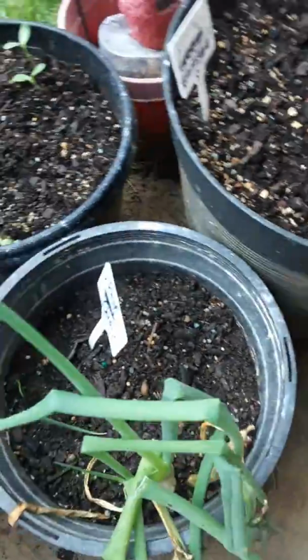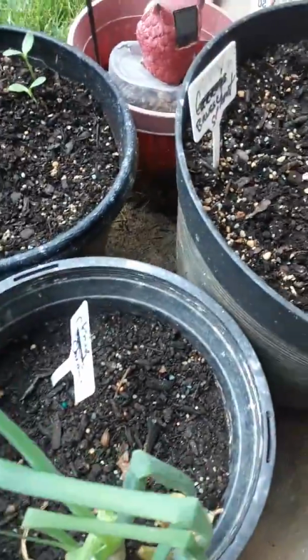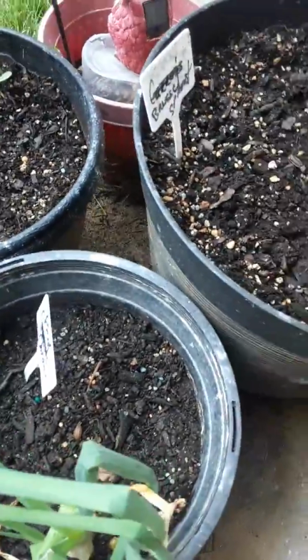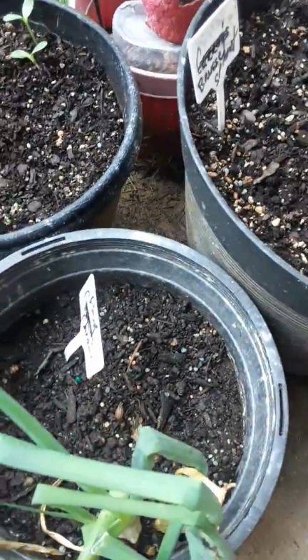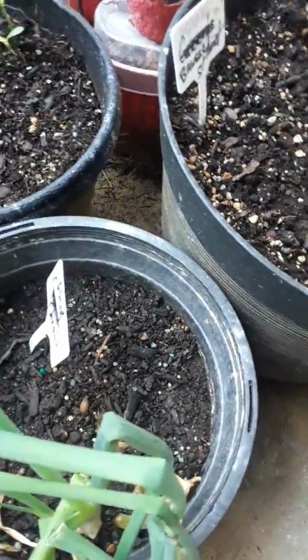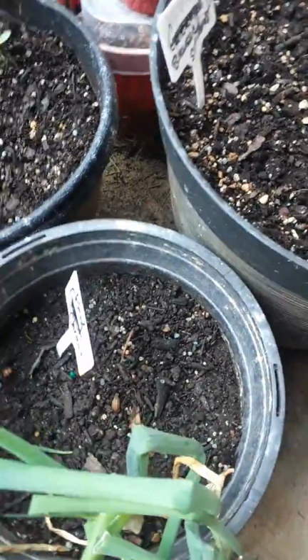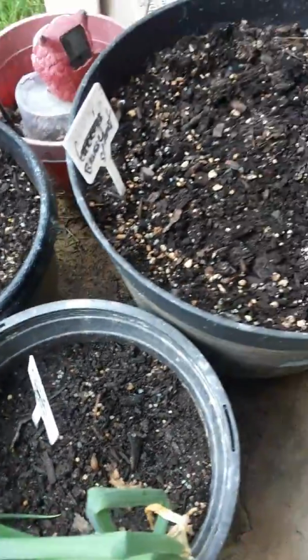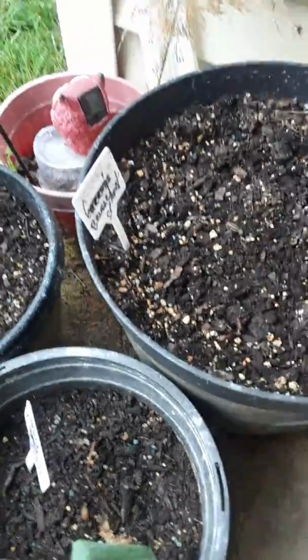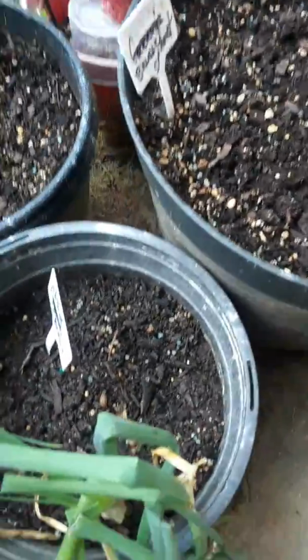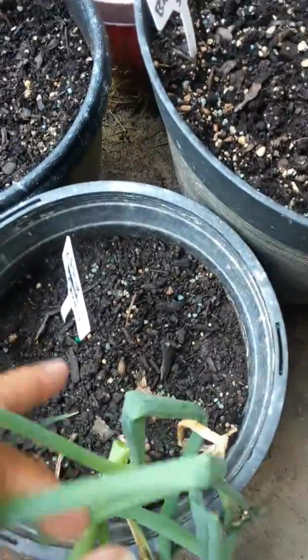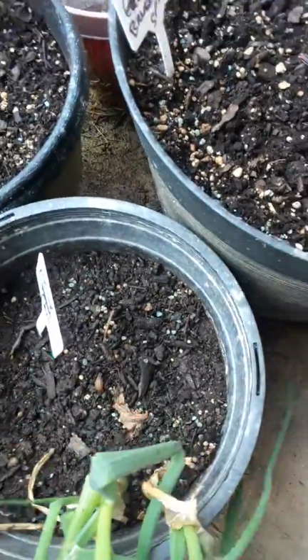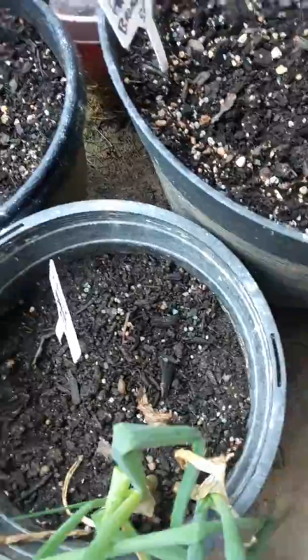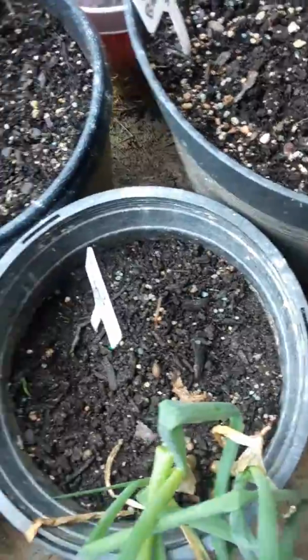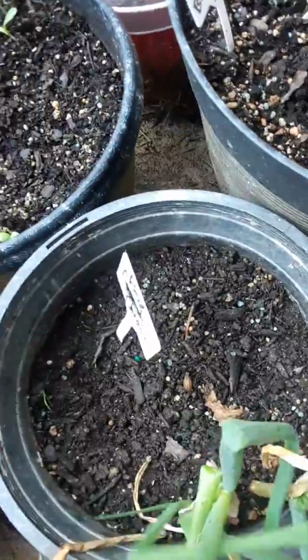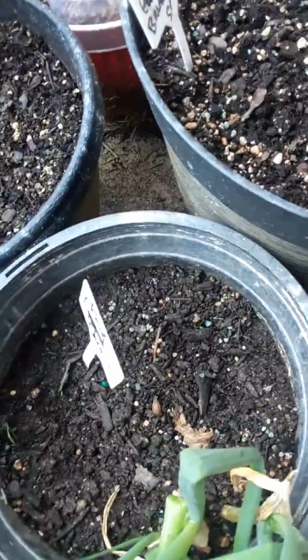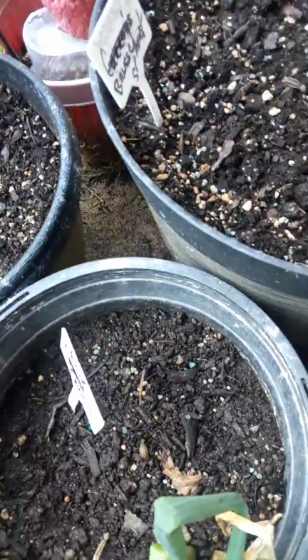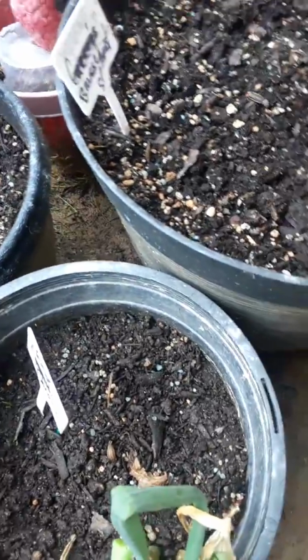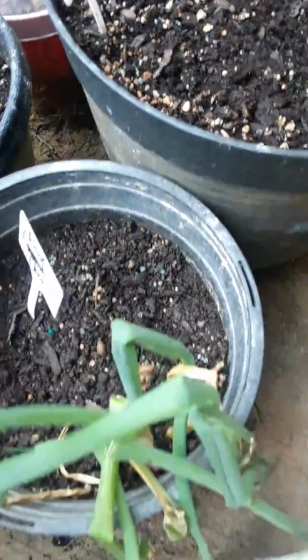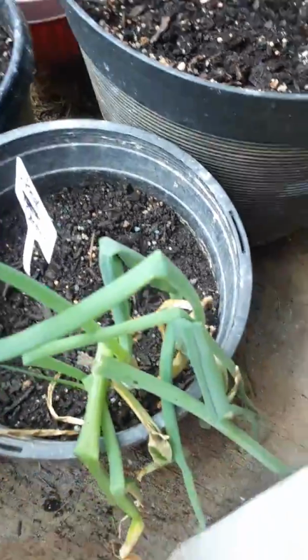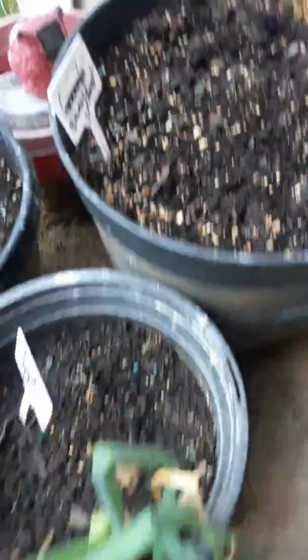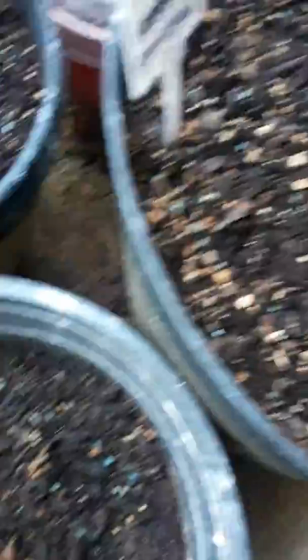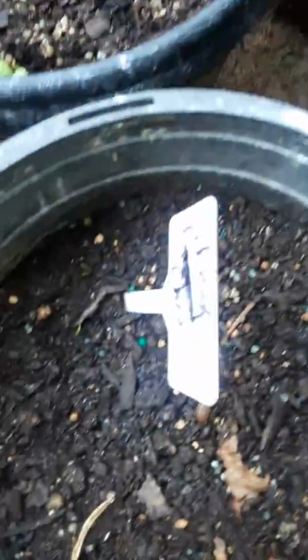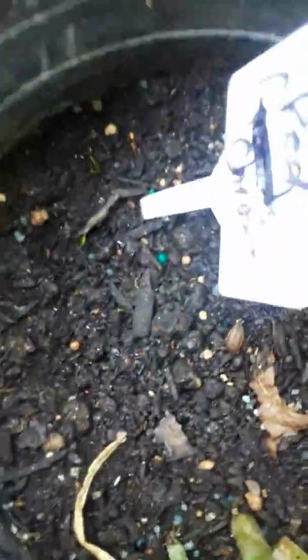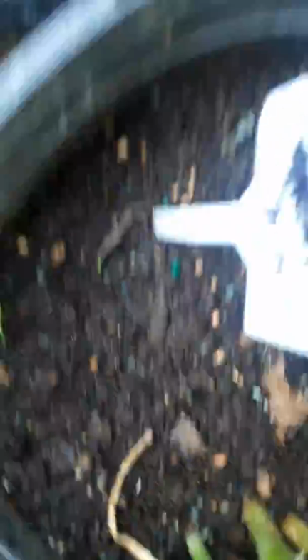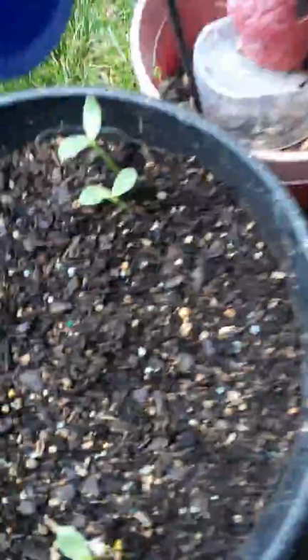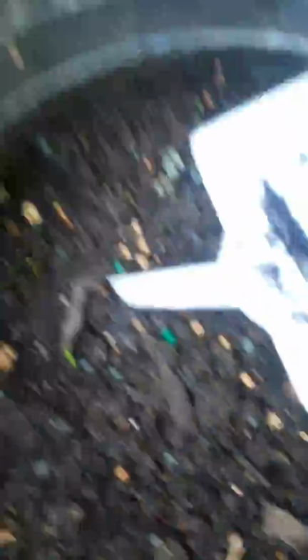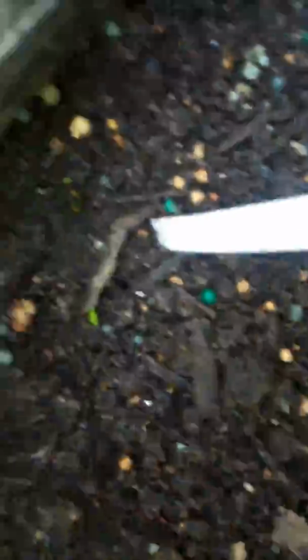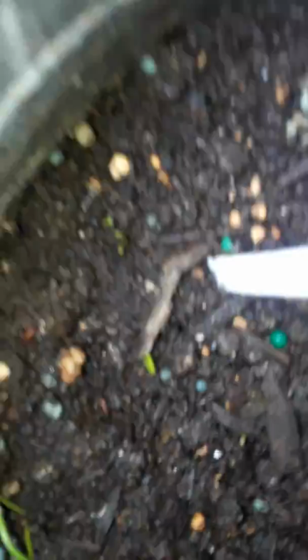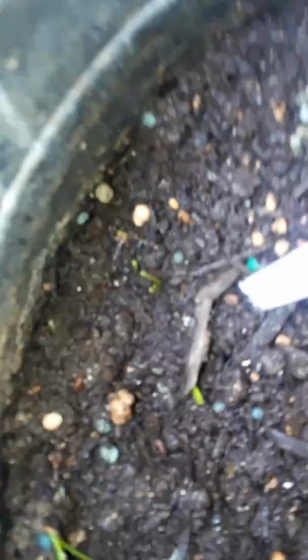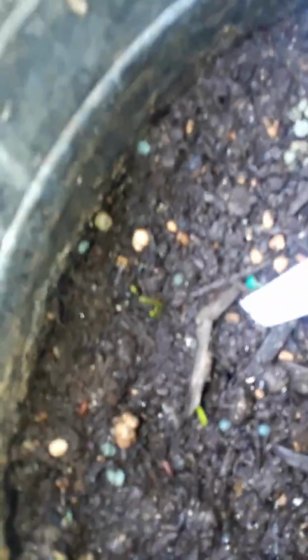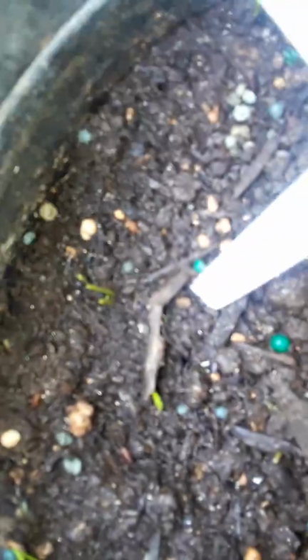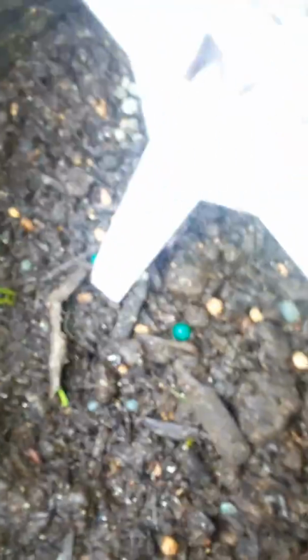Also, no luck with this onion pot — I might have to put something else in there too. Oh wait, I see little green things growing! Look at that. There they are.